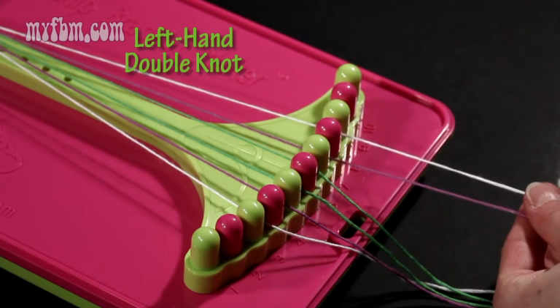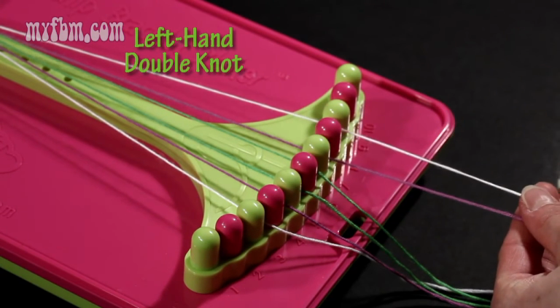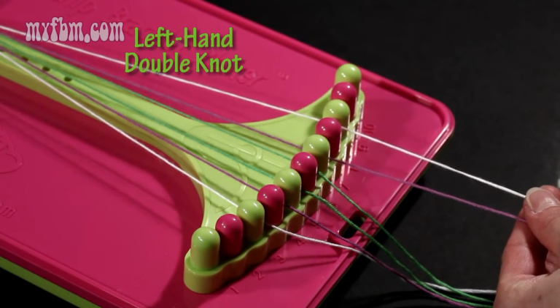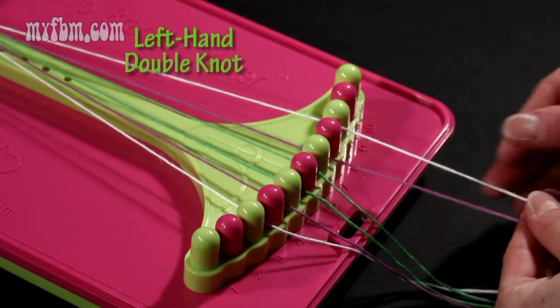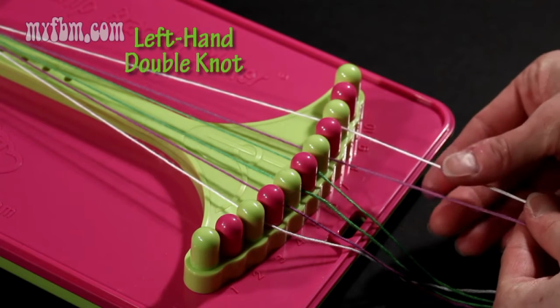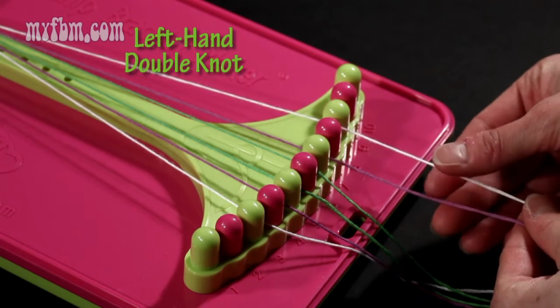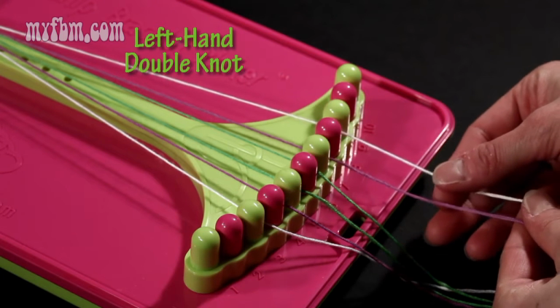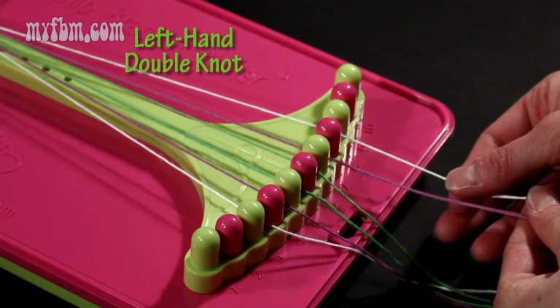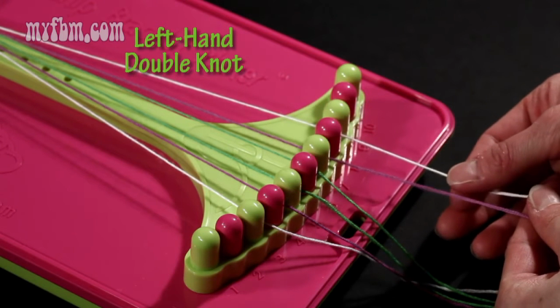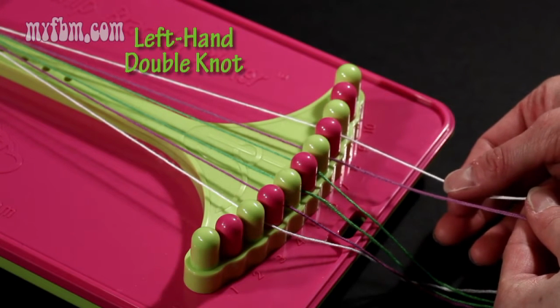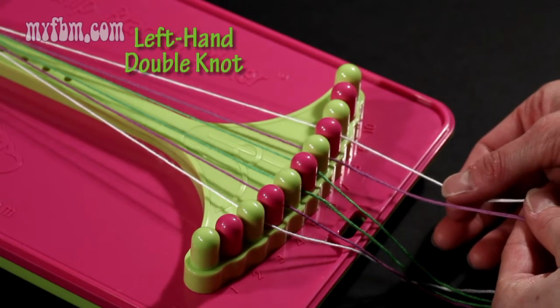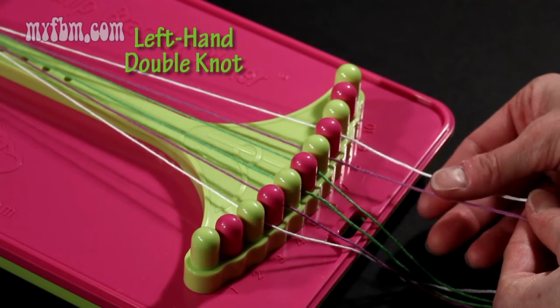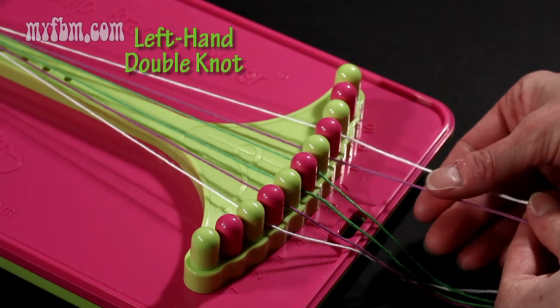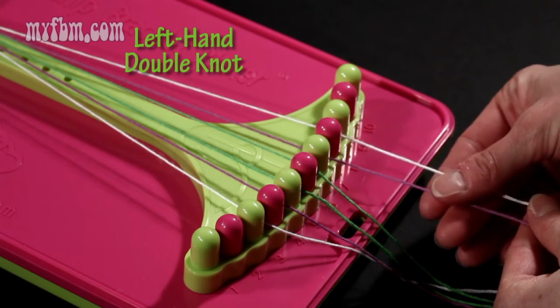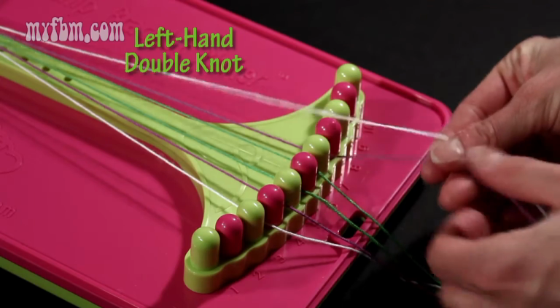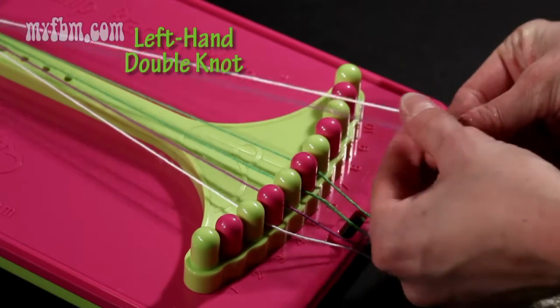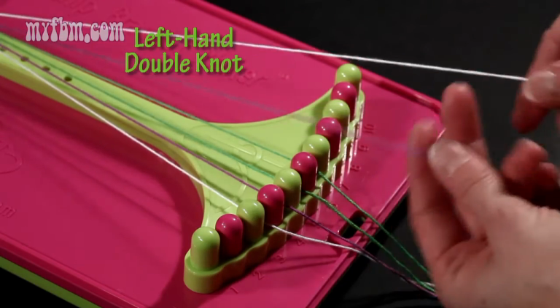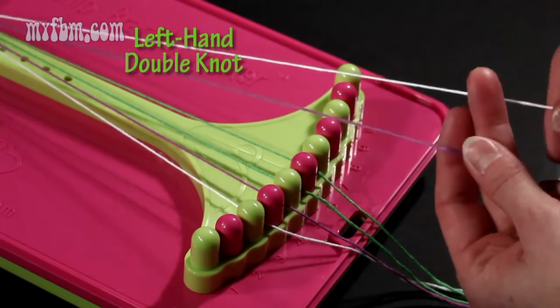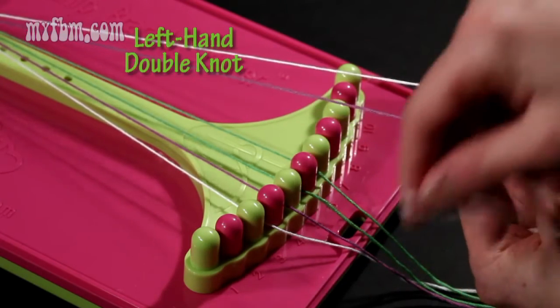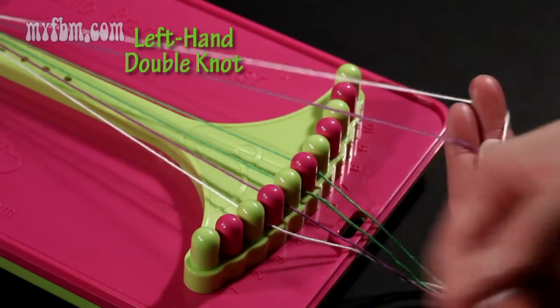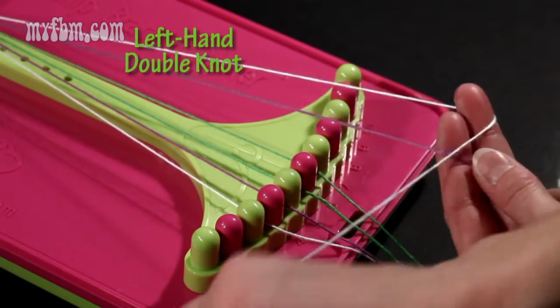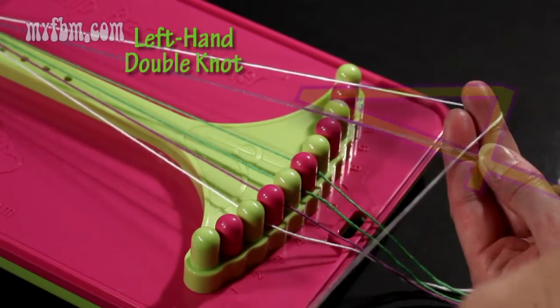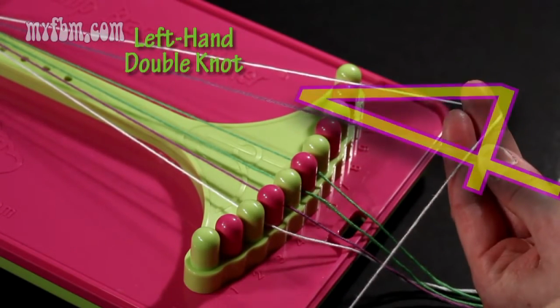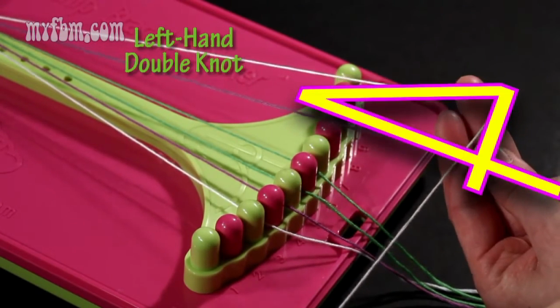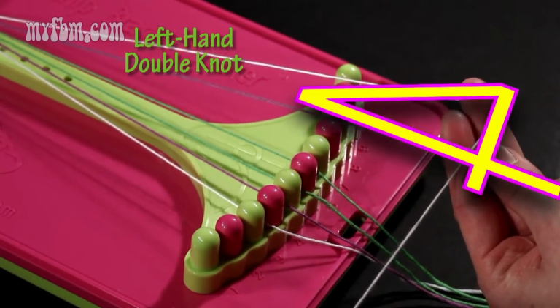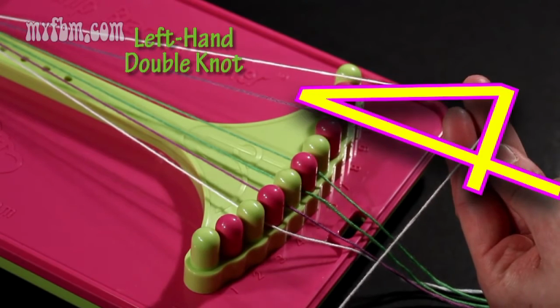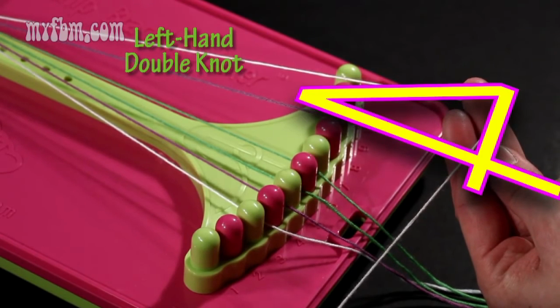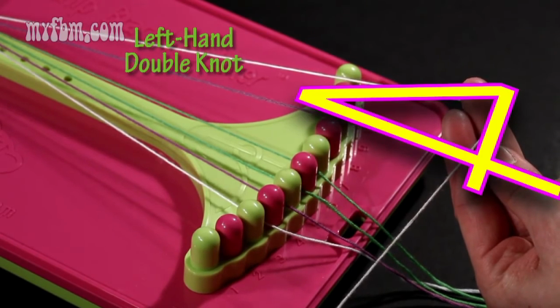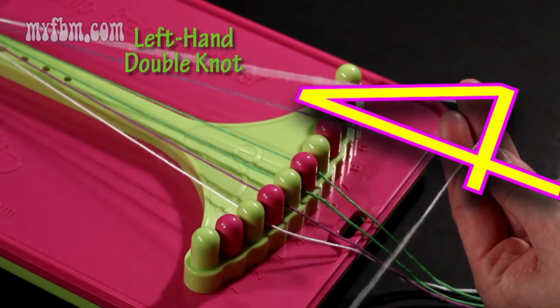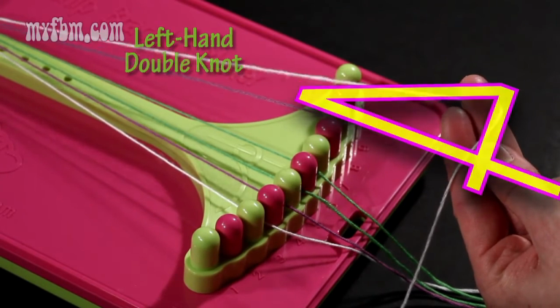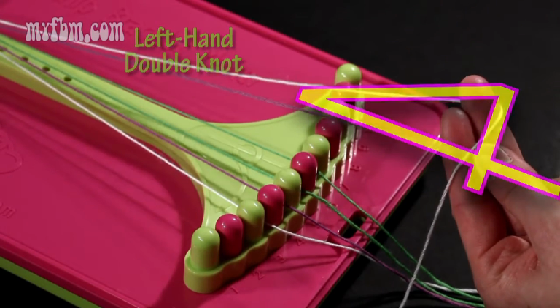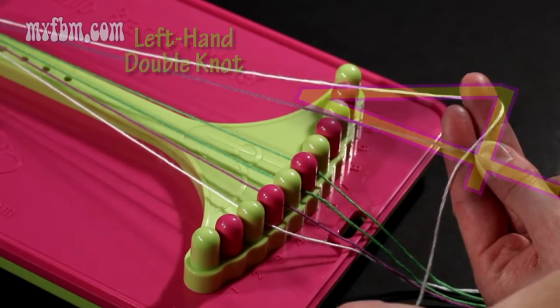Now I'm going to demonstrate how to do a left hand double knot. I'm going to be using the white string from slot number eight and the purple string from slot number seven. What you're going to want to do is make a backwards four with your white string over top of the purple. It's going to look something like this.